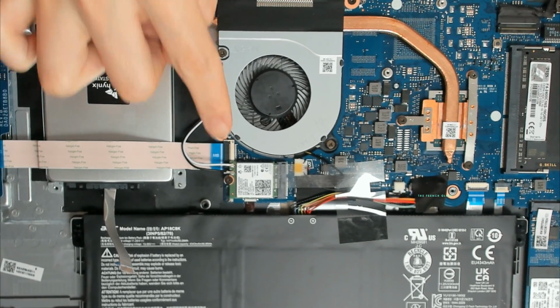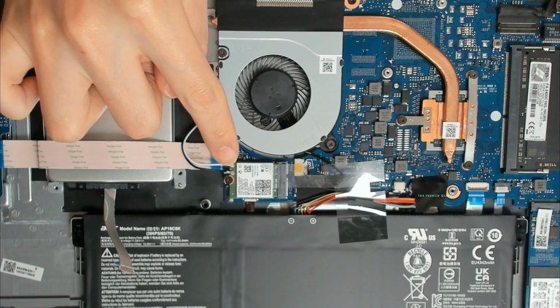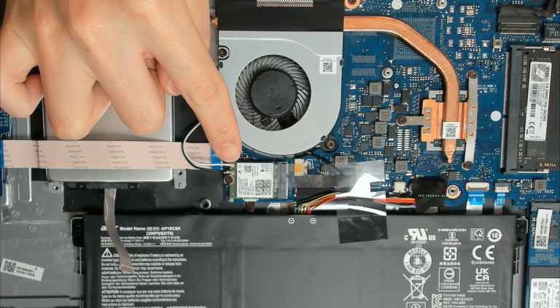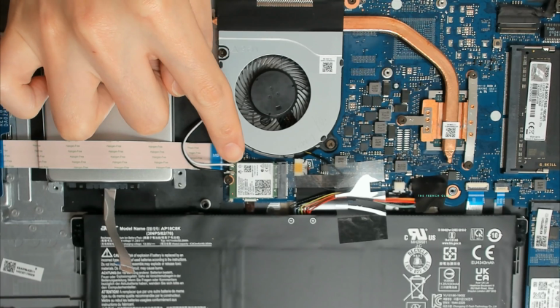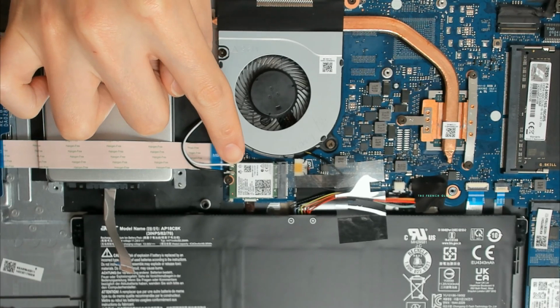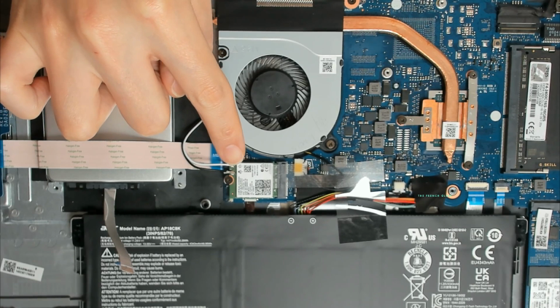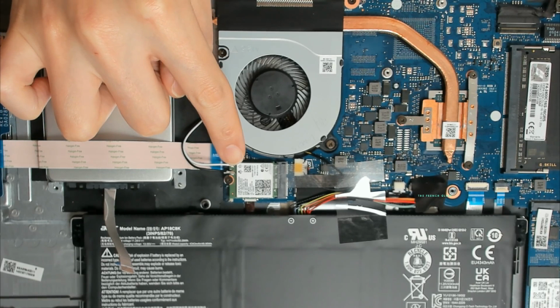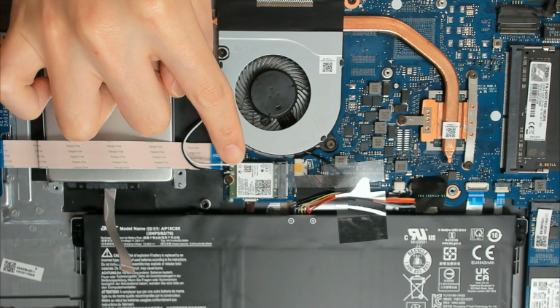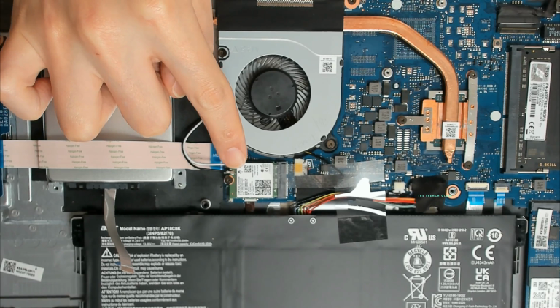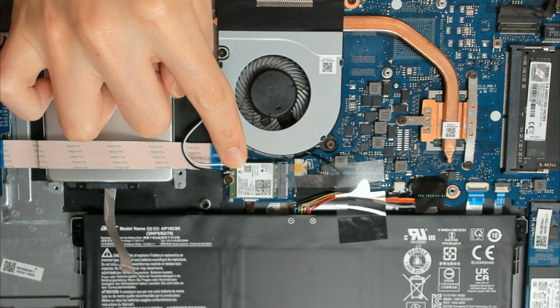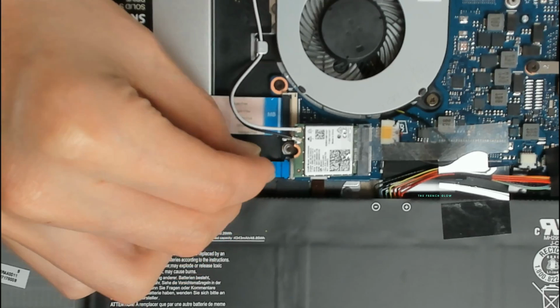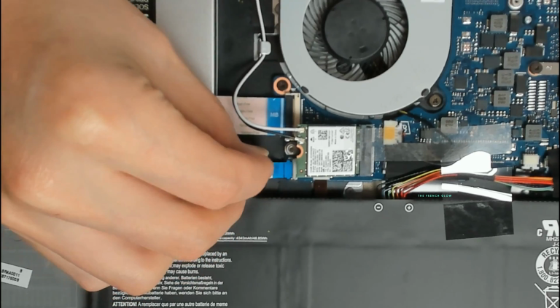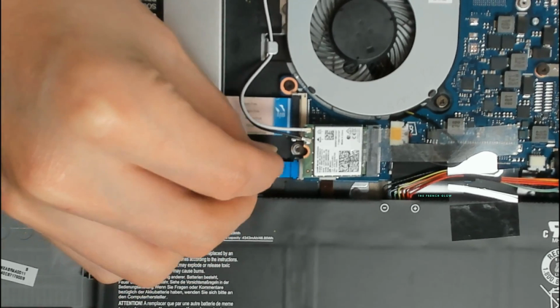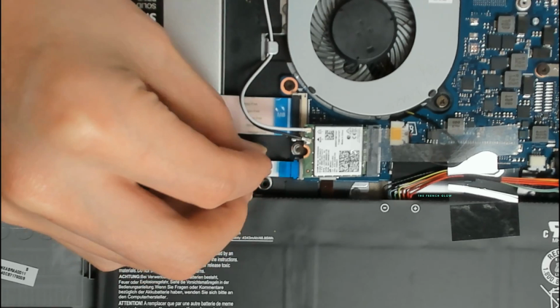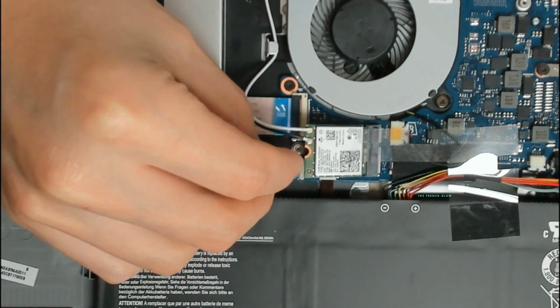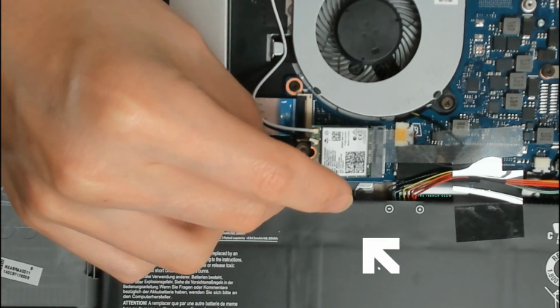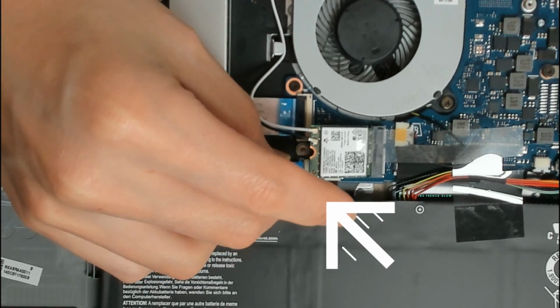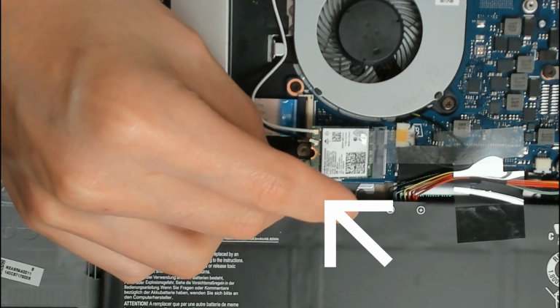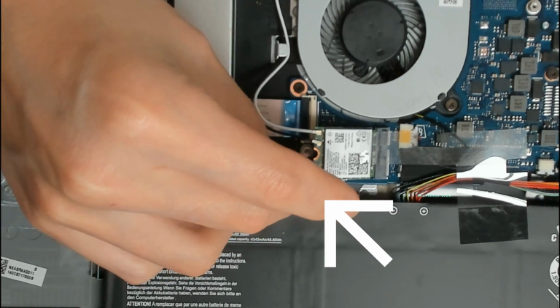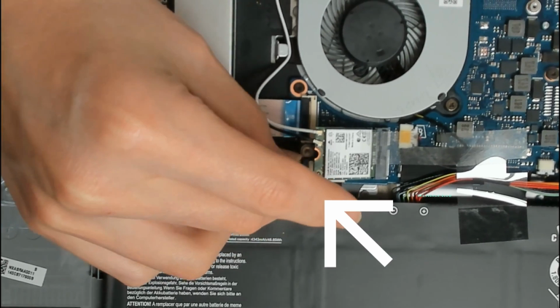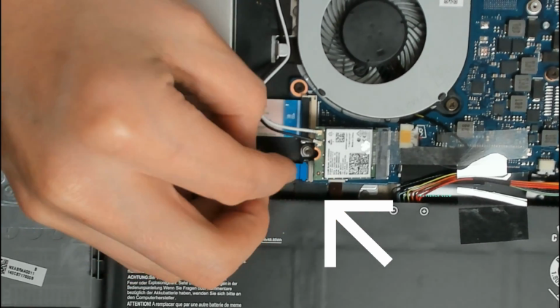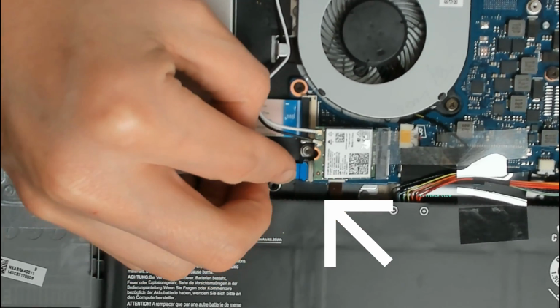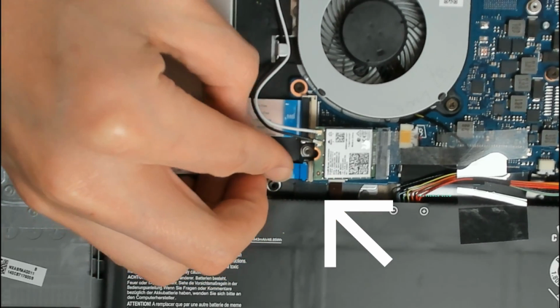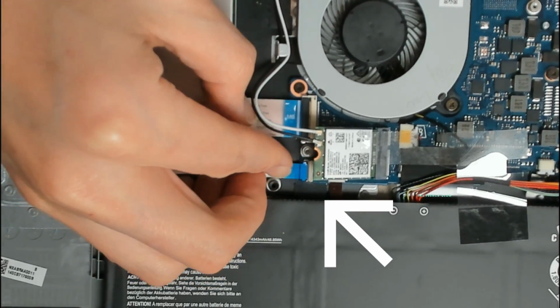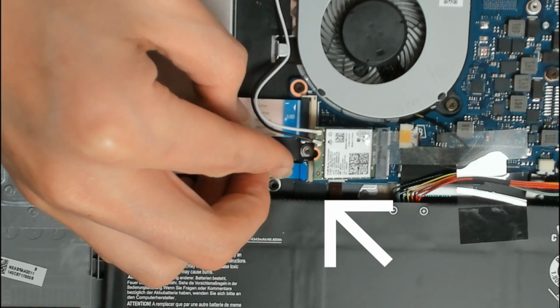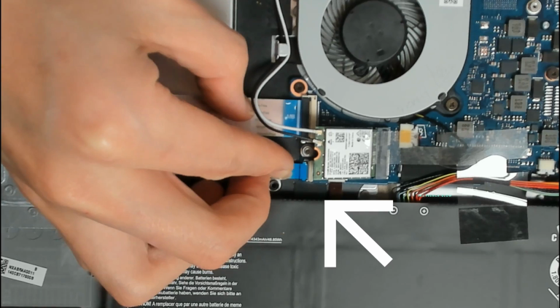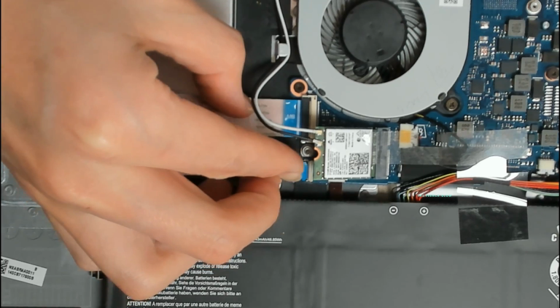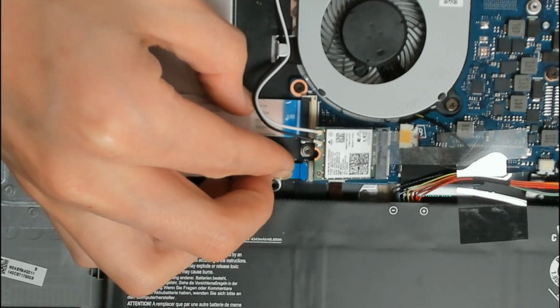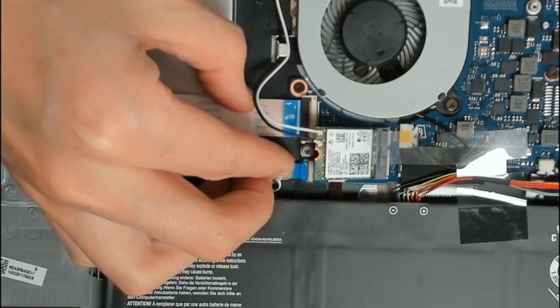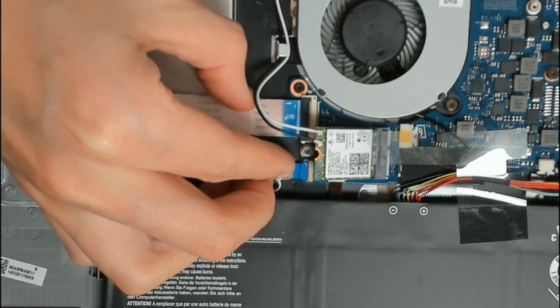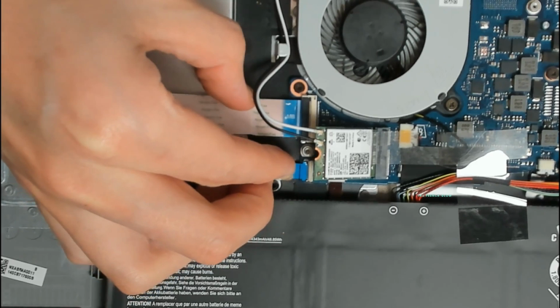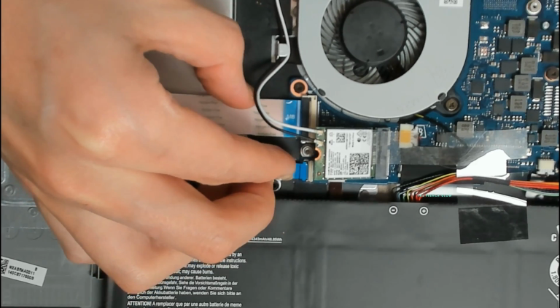This is your wireless card — your Intel wireless card. You have enough space to install it. I'm going to be pushing it into place. You want to make sure it is really snug in there.